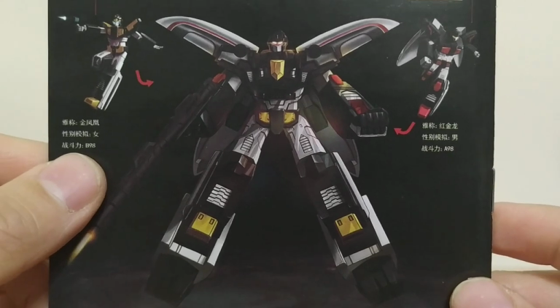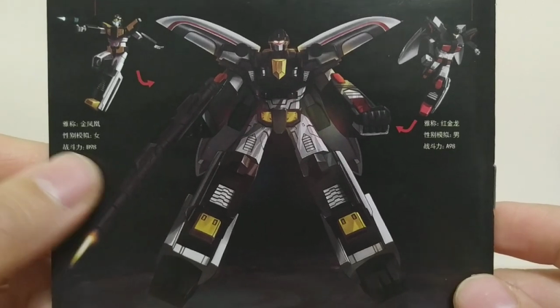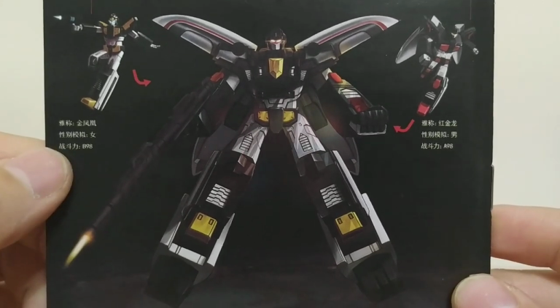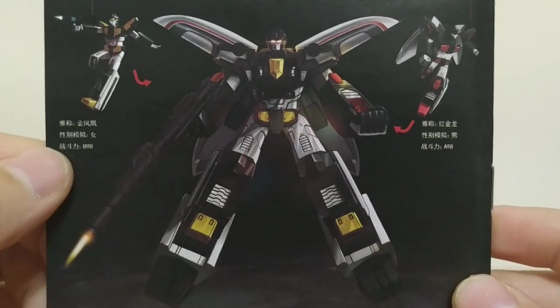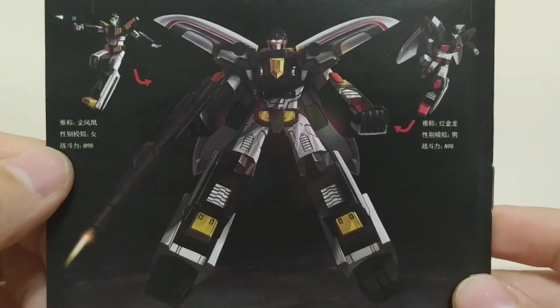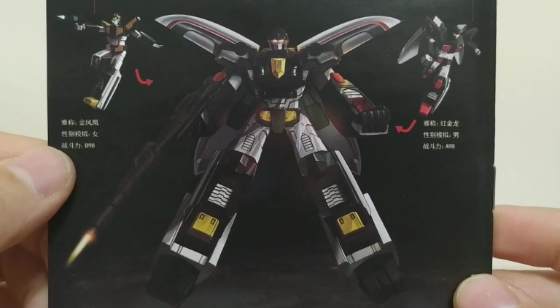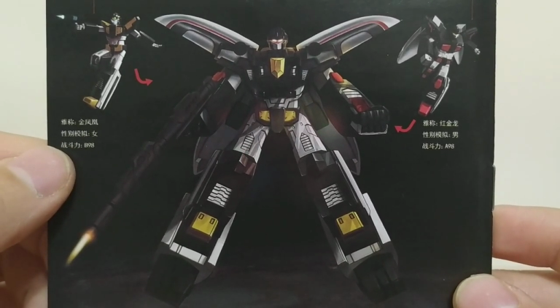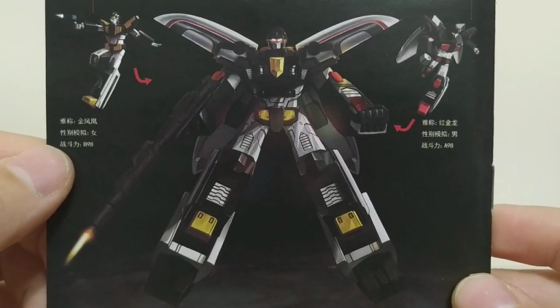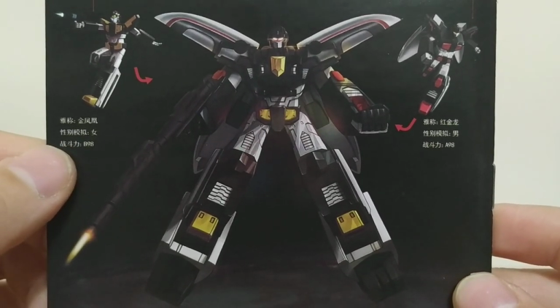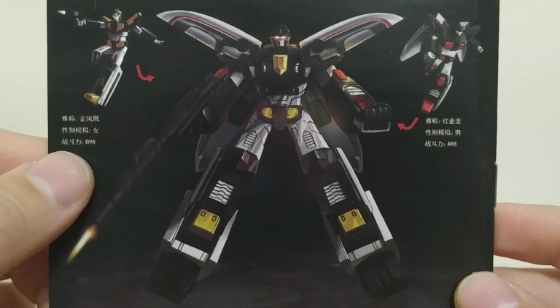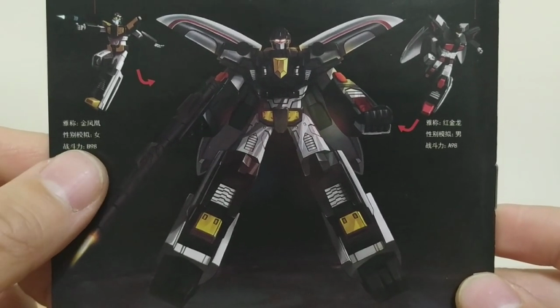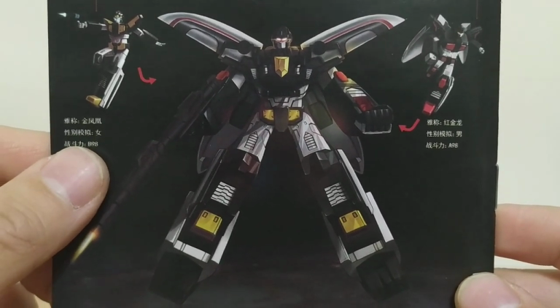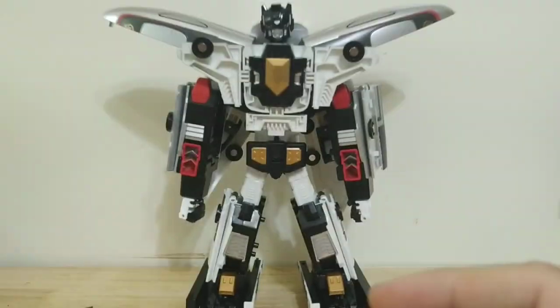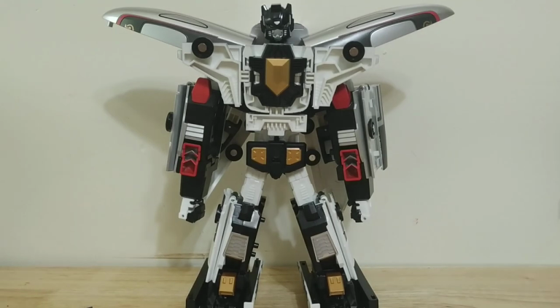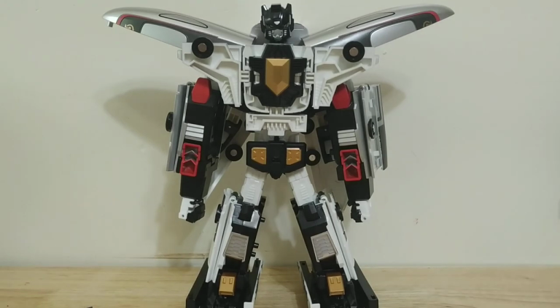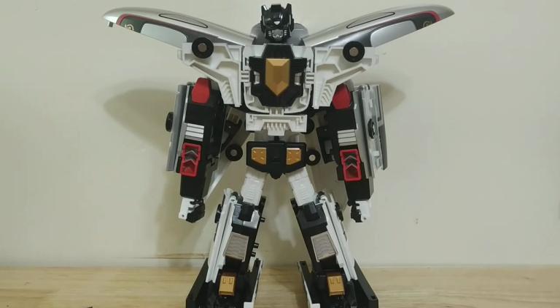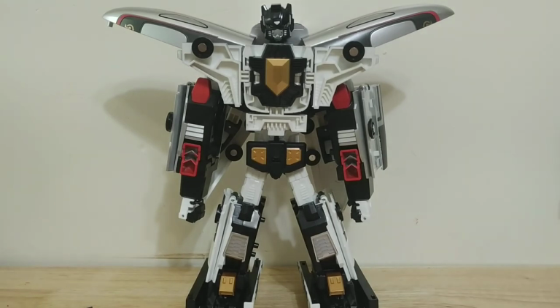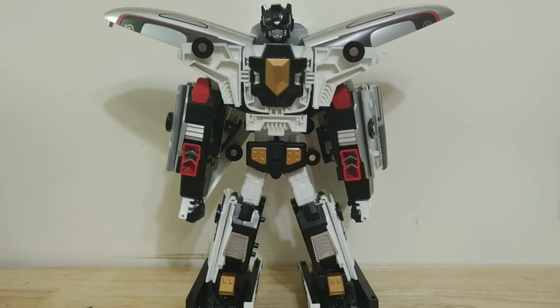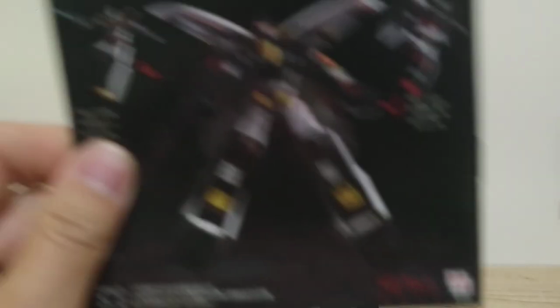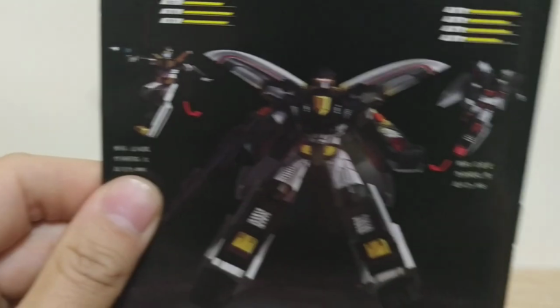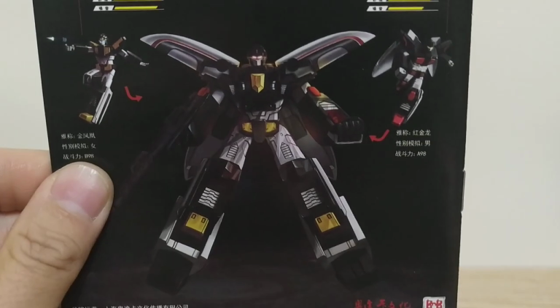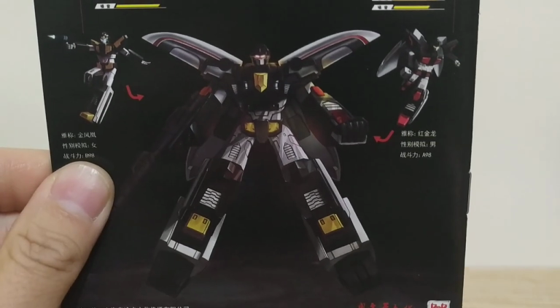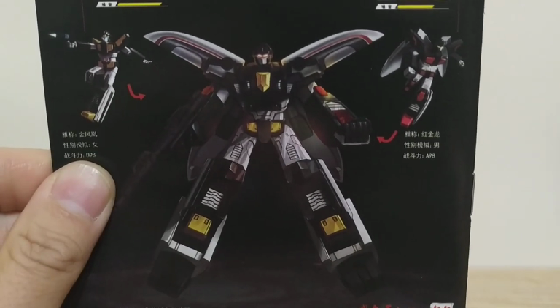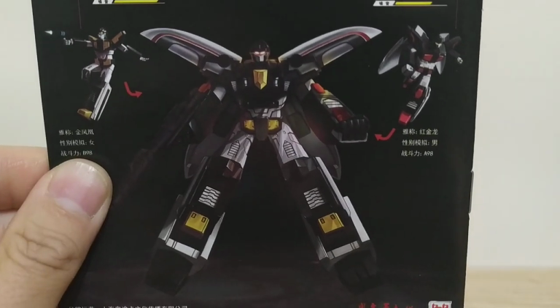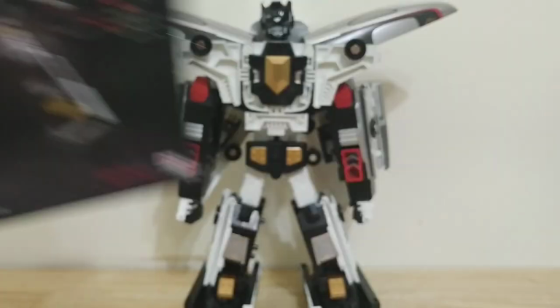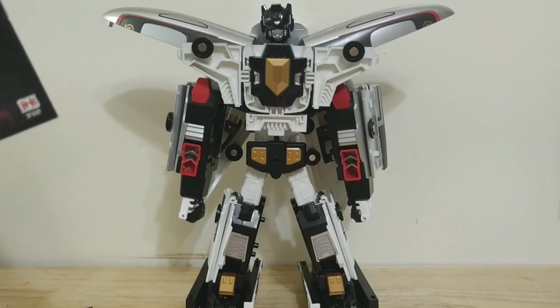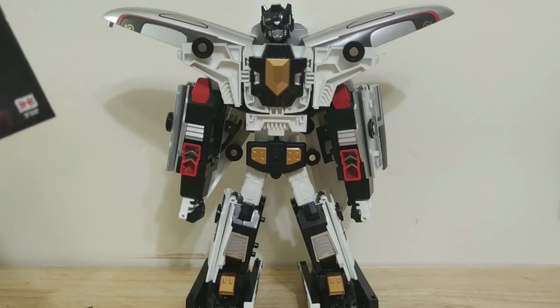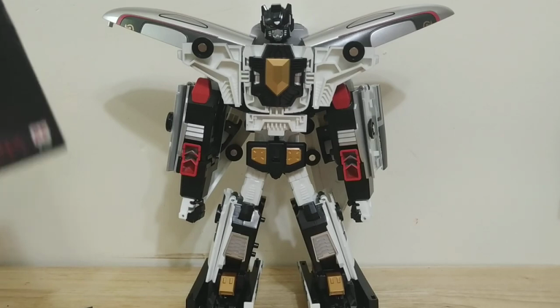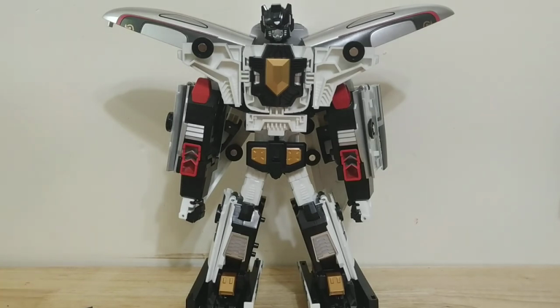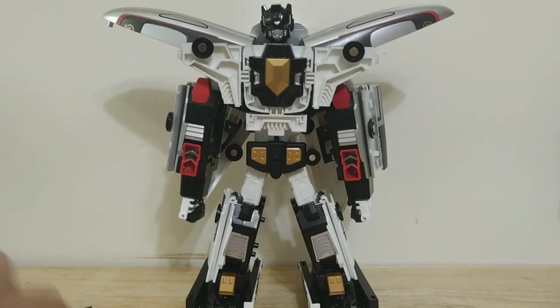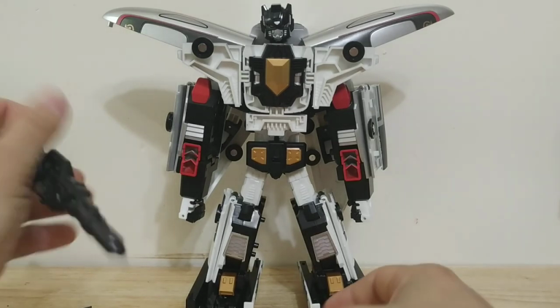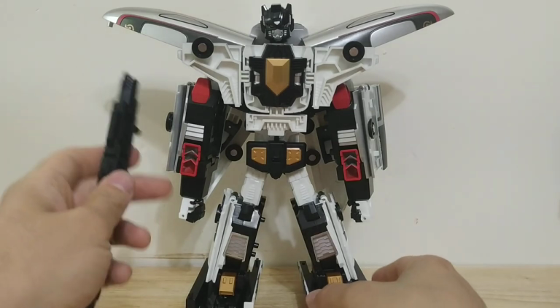Here's the artwork for the combined mode — looks pretty cool. But the reality is he looks kind of more like this, so it's not quite where the art is.